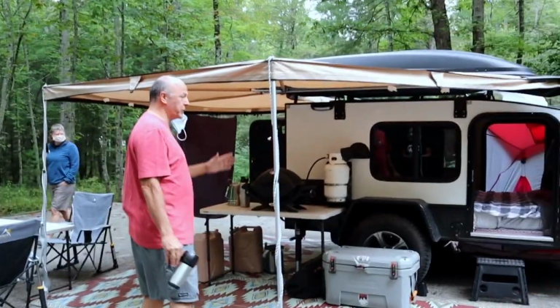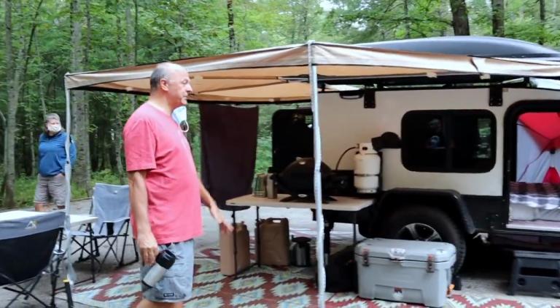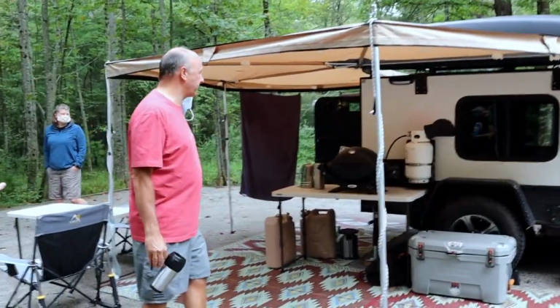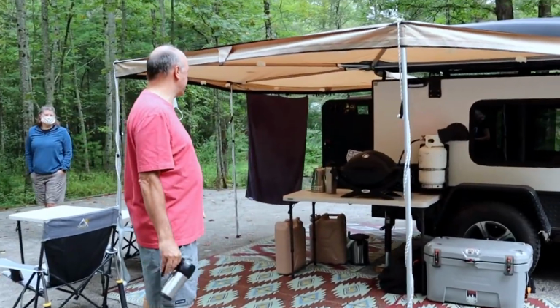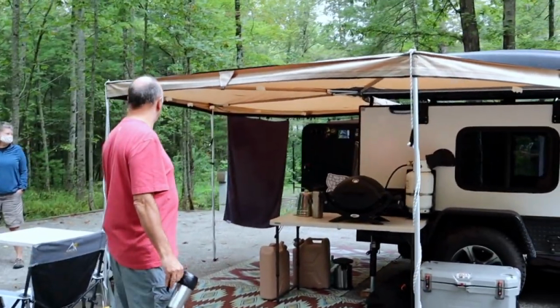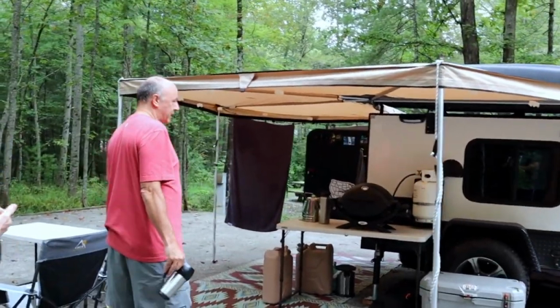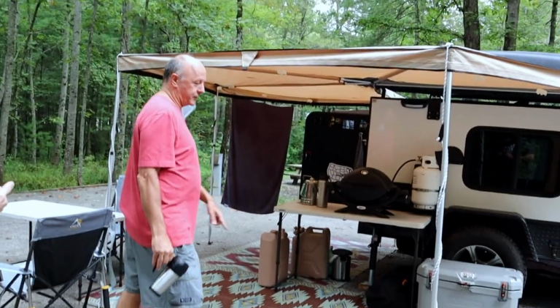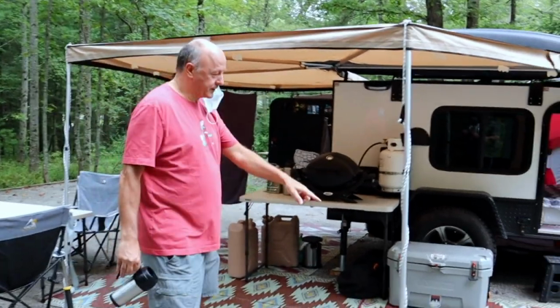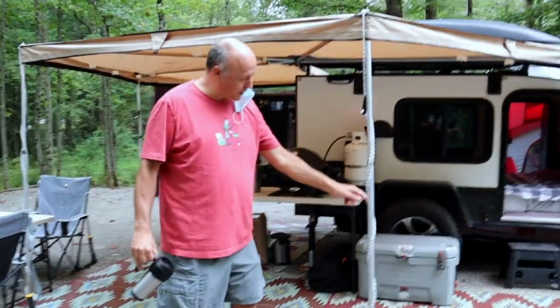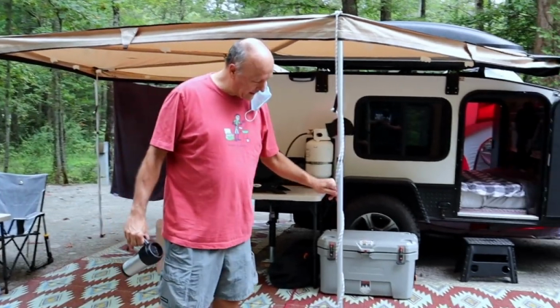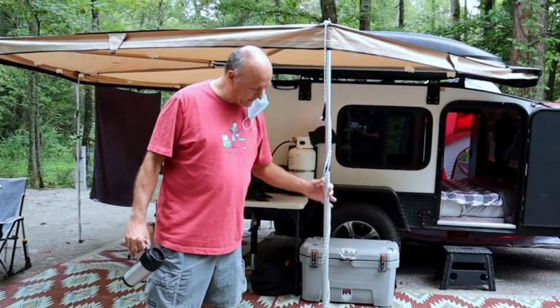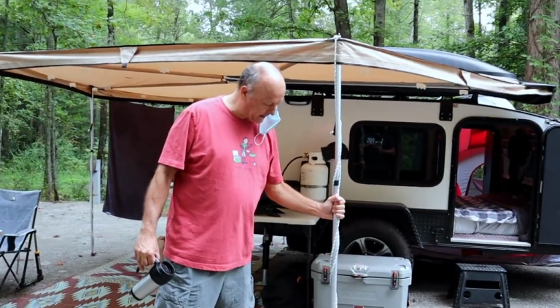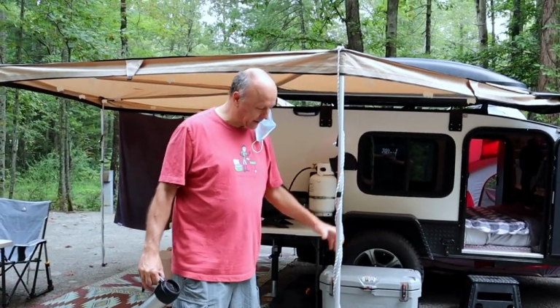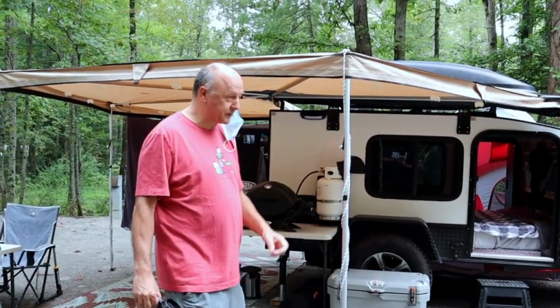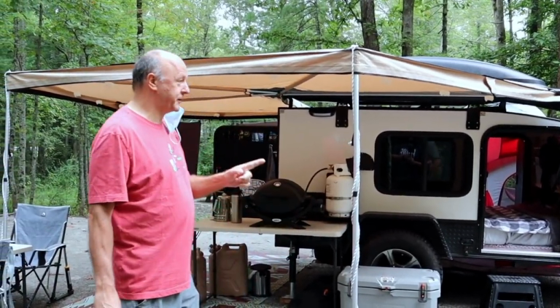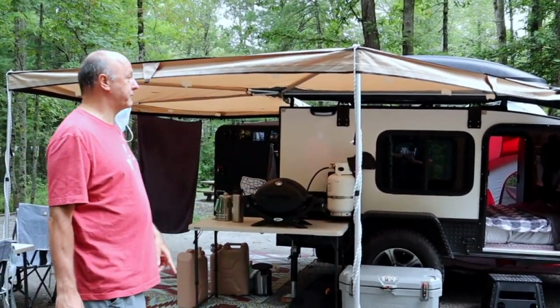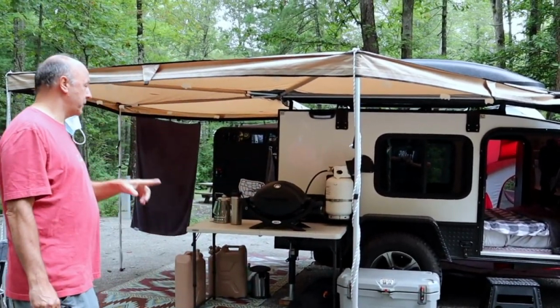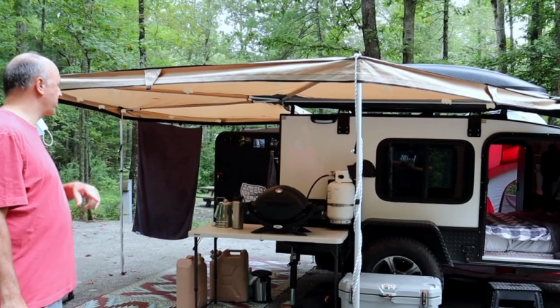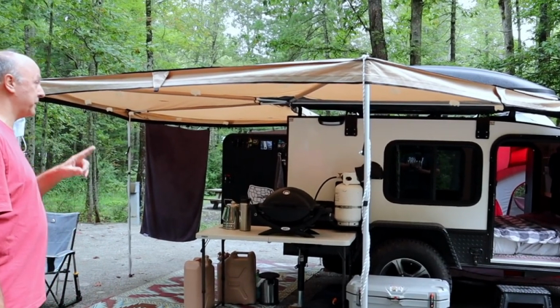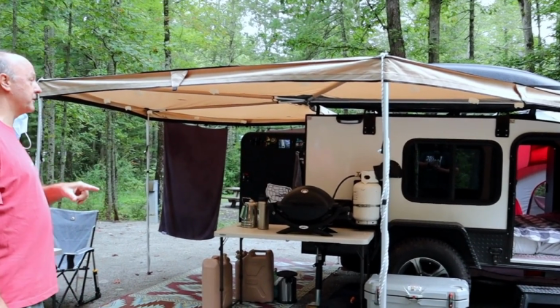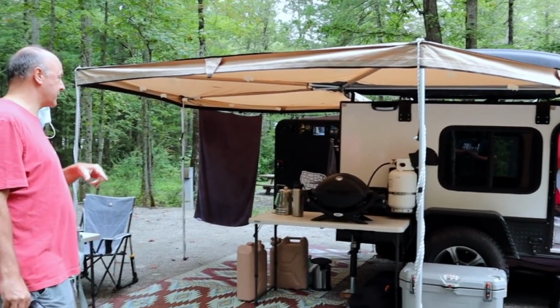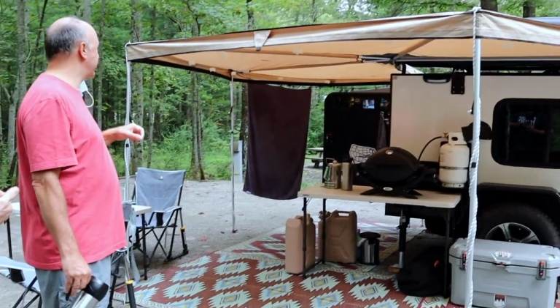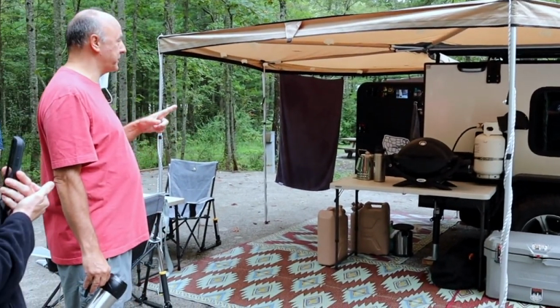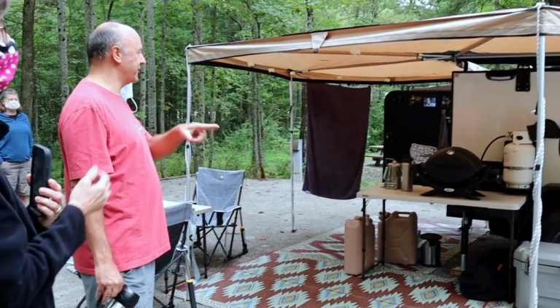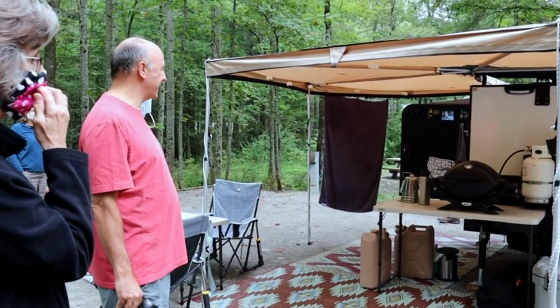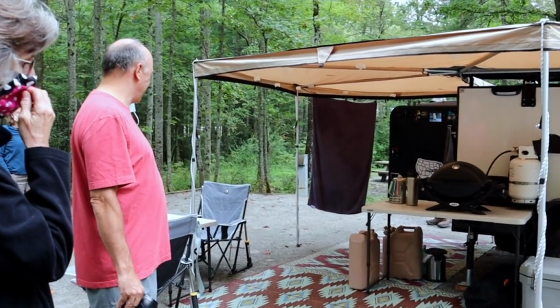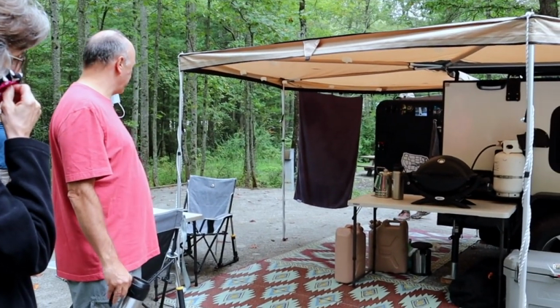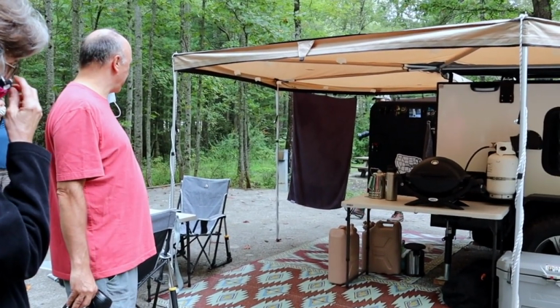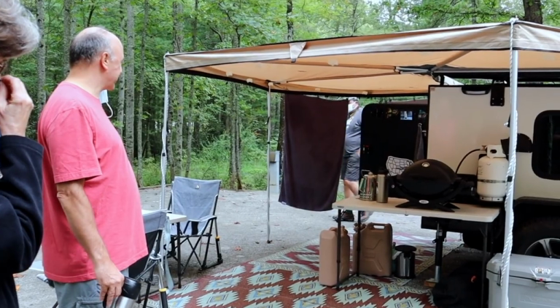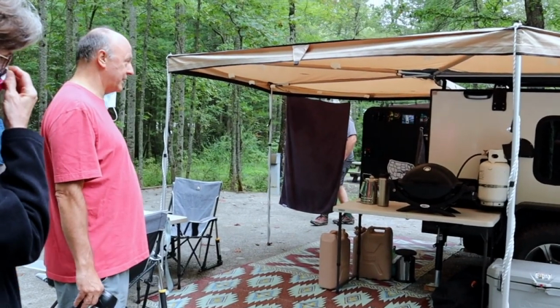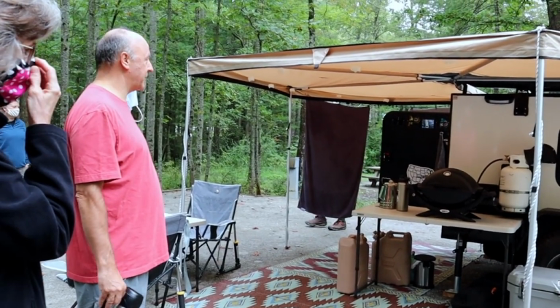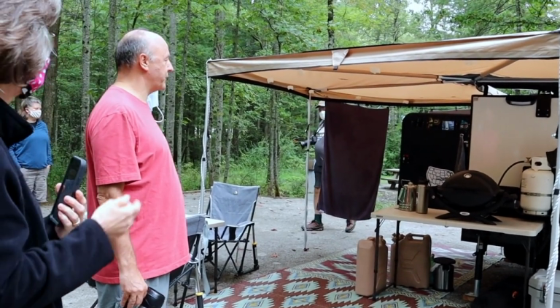We're really pleased with the awning, and this was a tip from Hiker East last year about how to secure it. We were in a storm a couple of weeks ago, we didn't do that, and we didn't lose one pole — it stood up to everything.